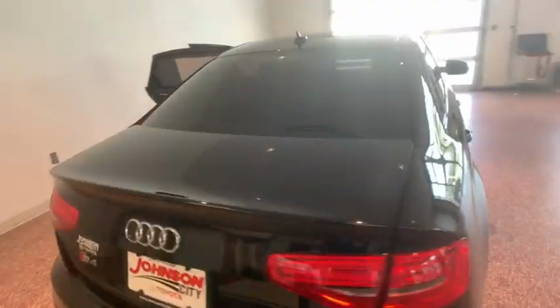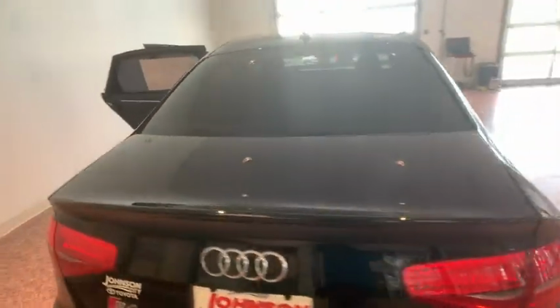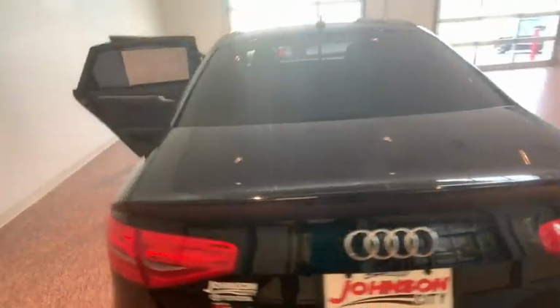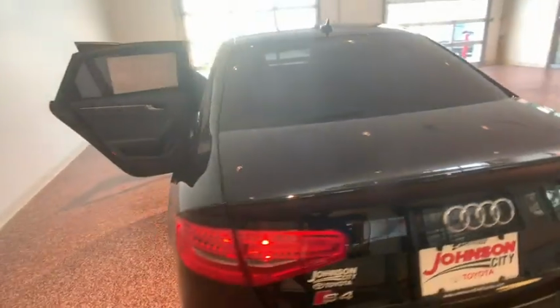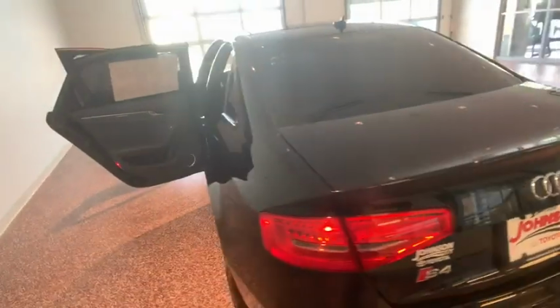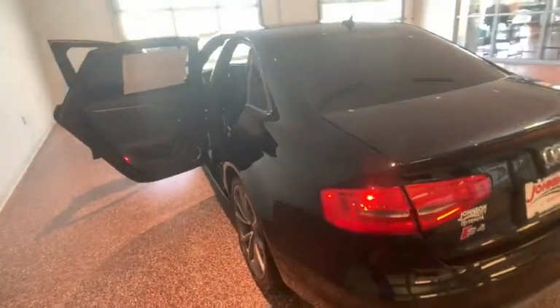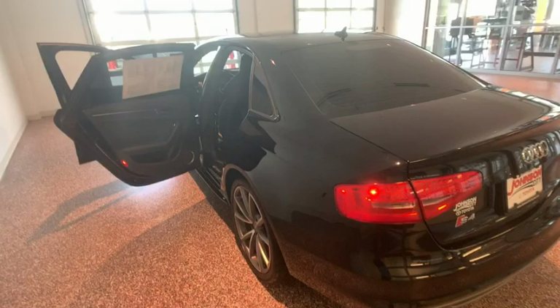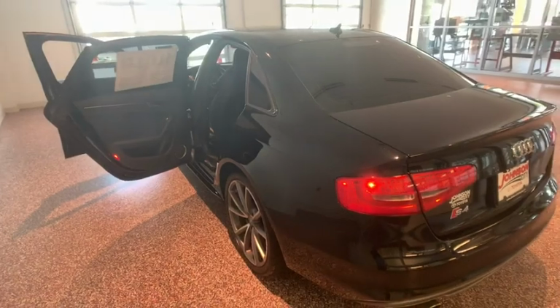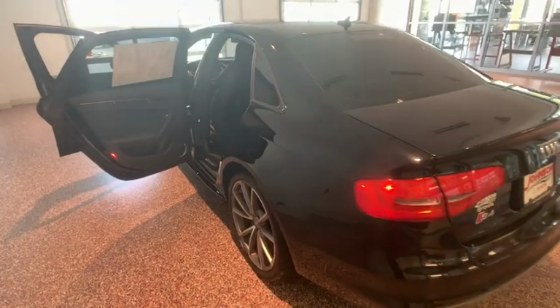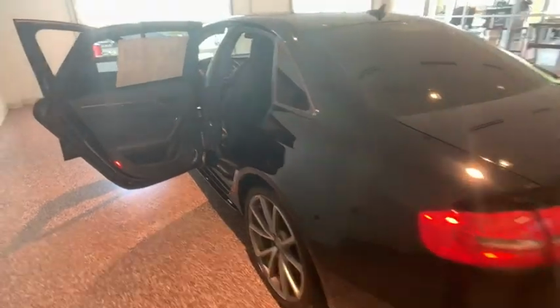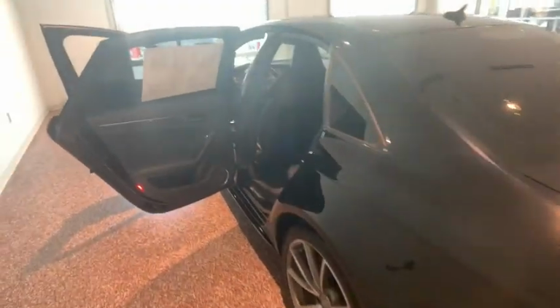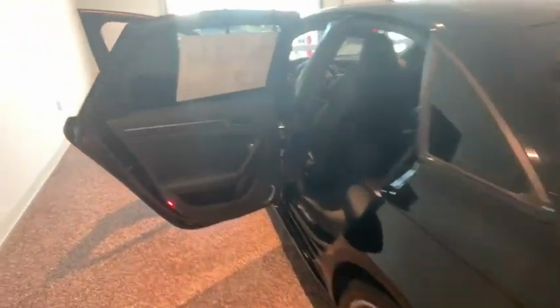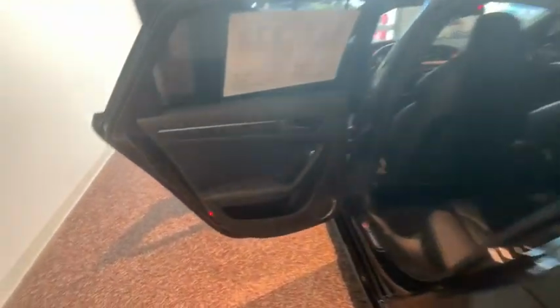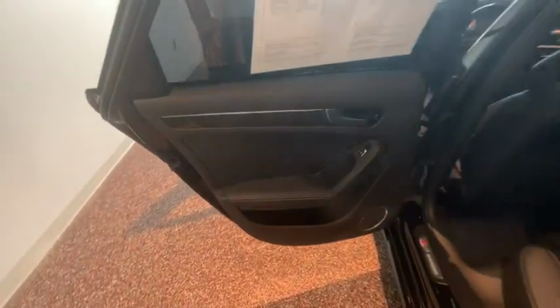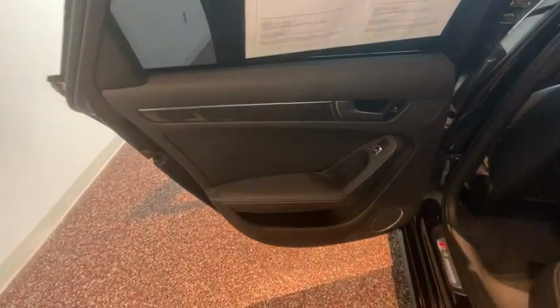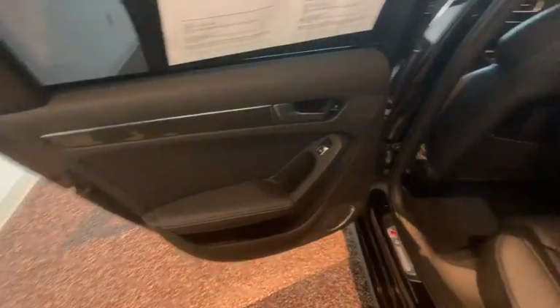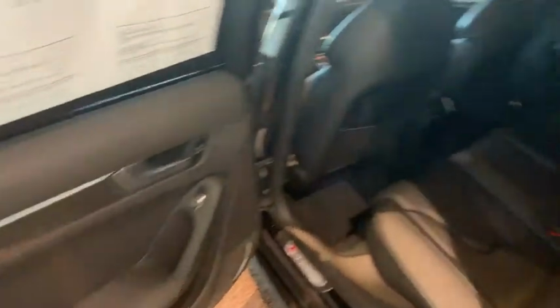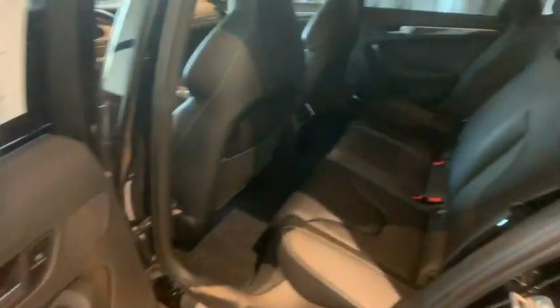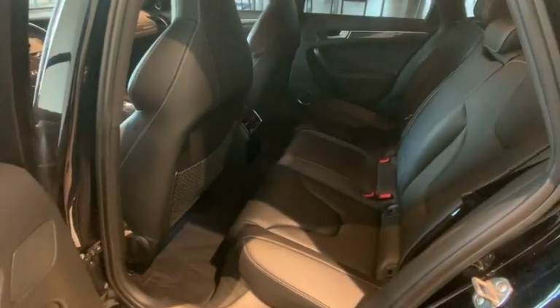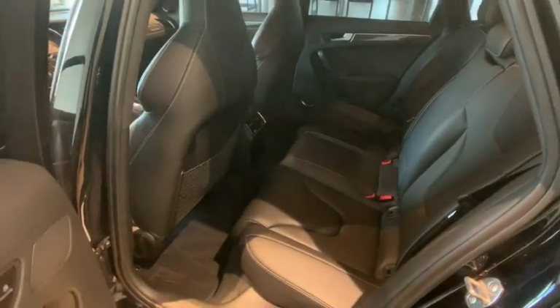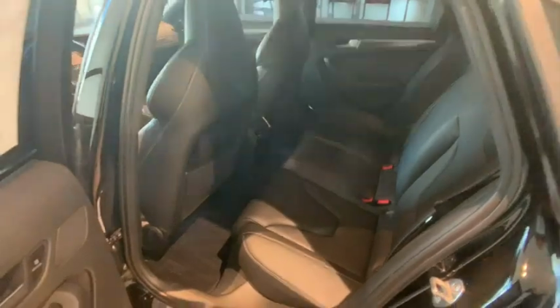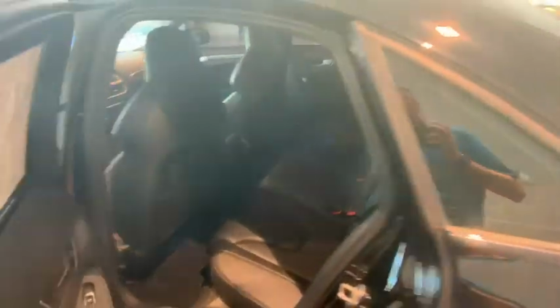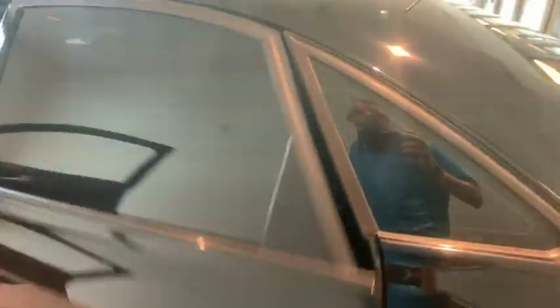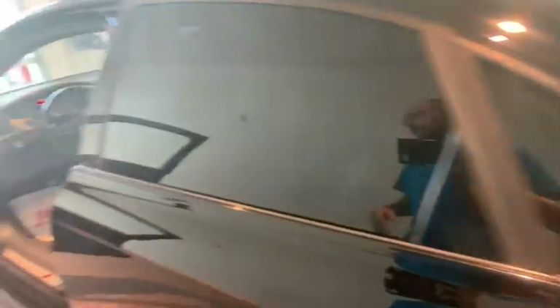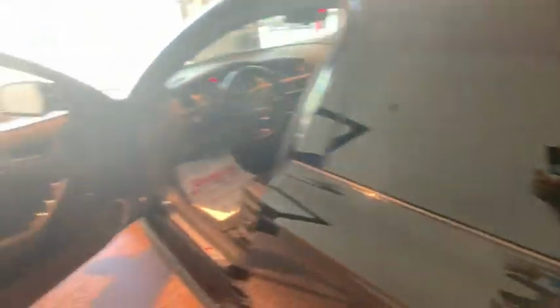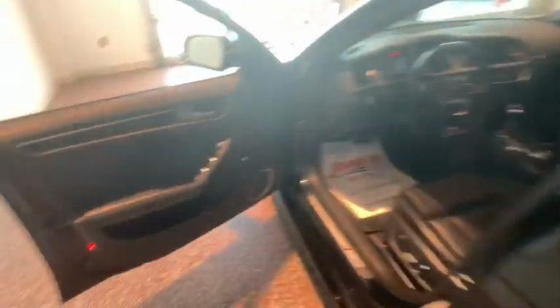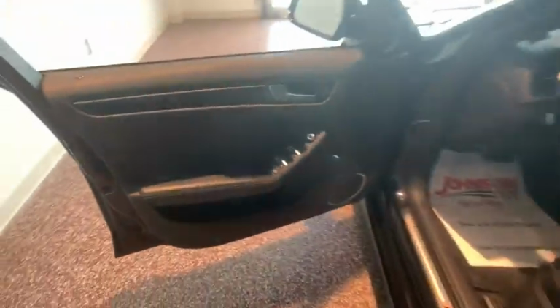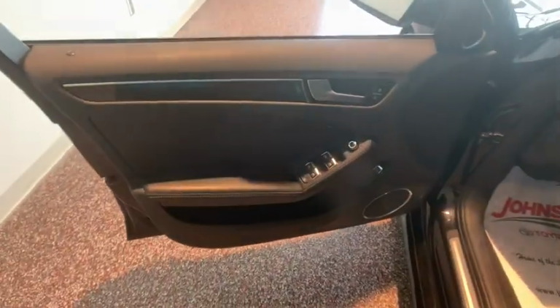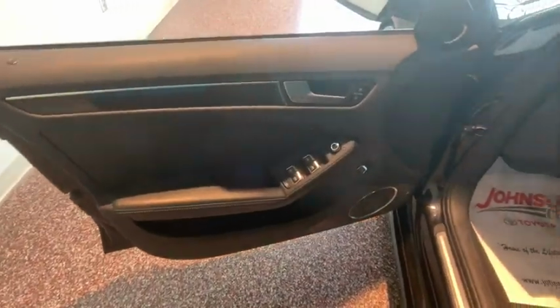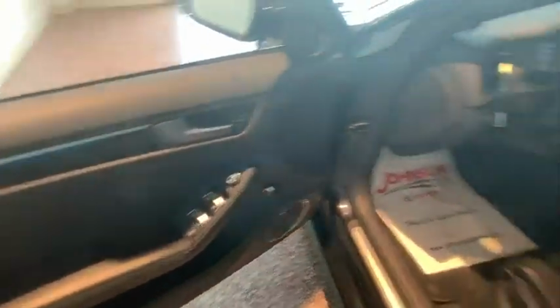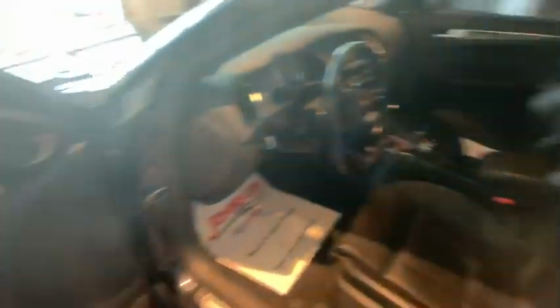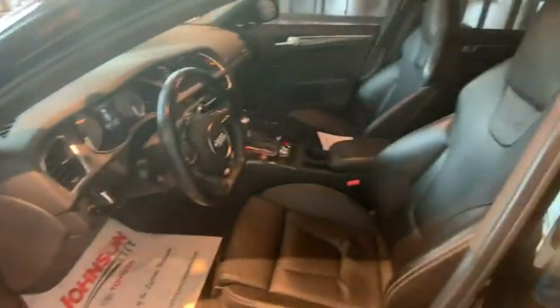This vehicle has less than 65,000 miles. Here are some of this vehicle's great options: keyless entry, power passenger seat, traction control, heated seats, leather-wrapped steering wheel, Bluetooth.